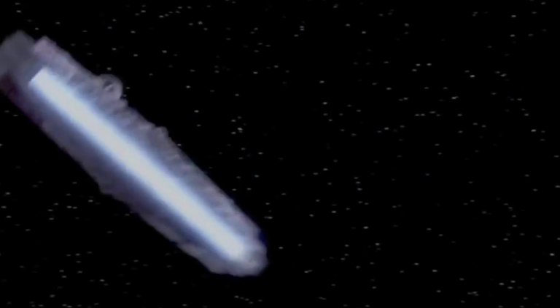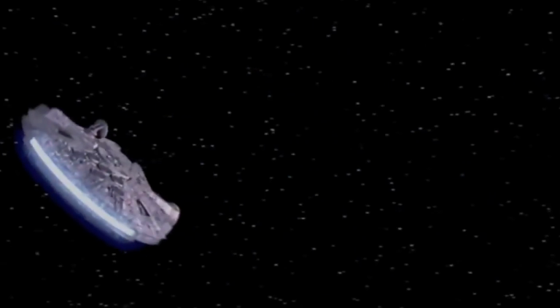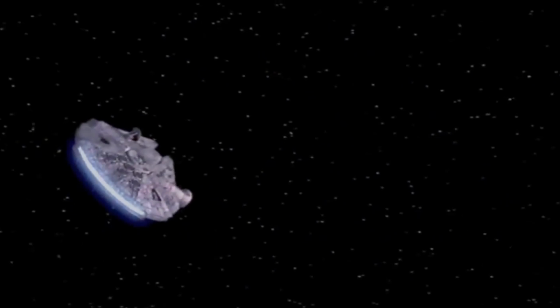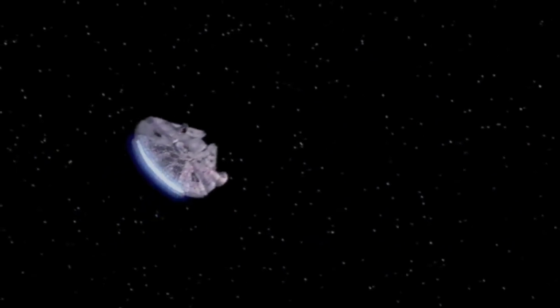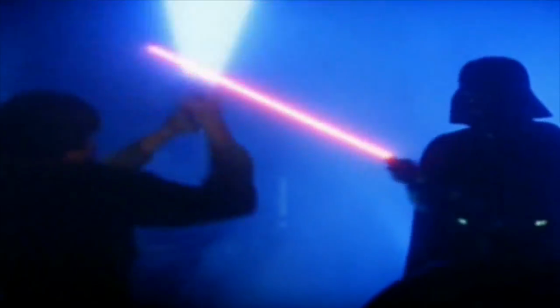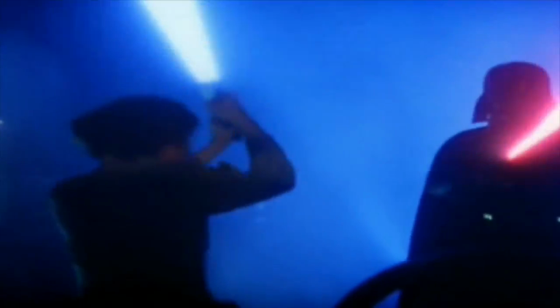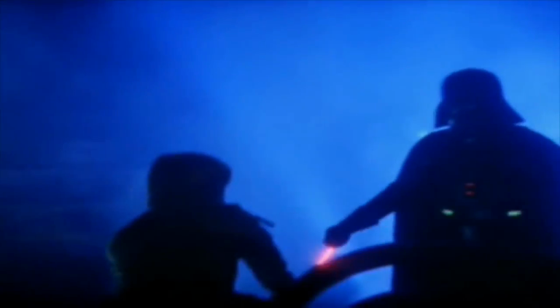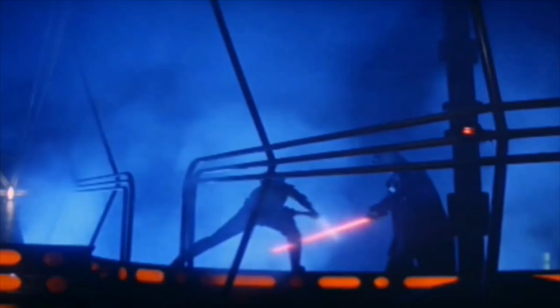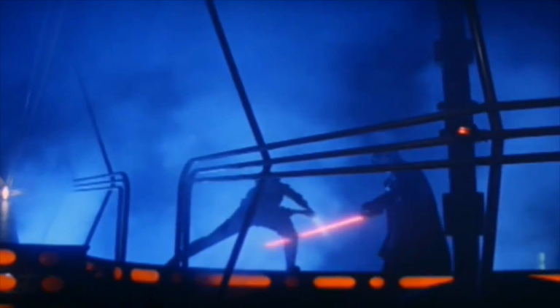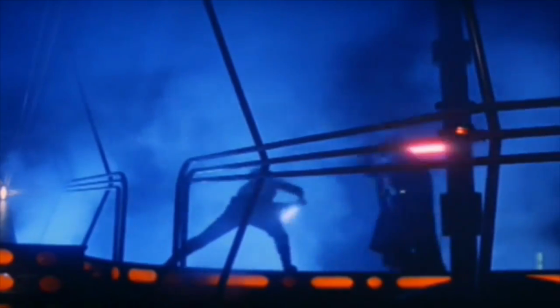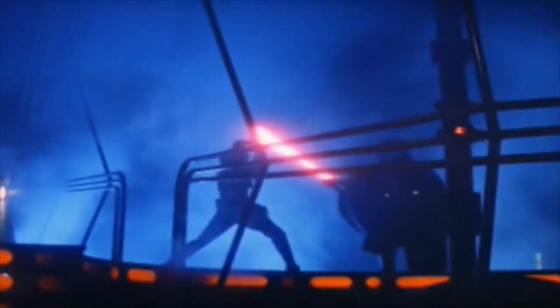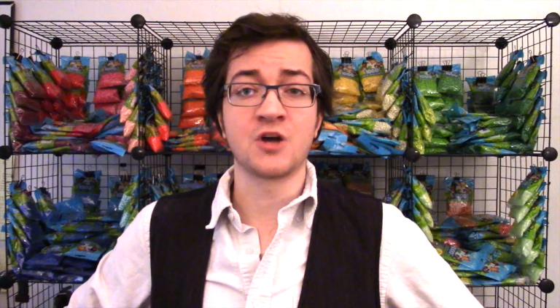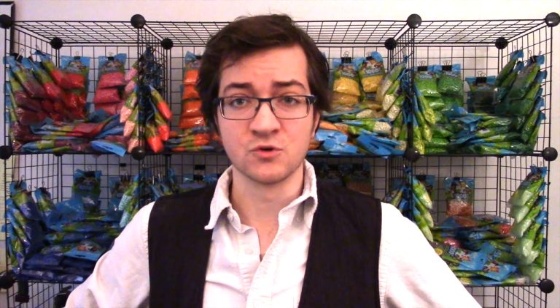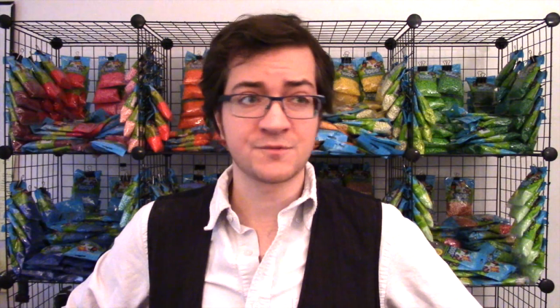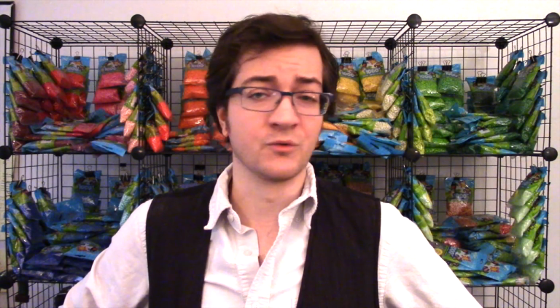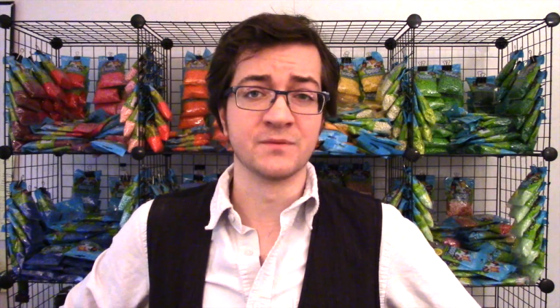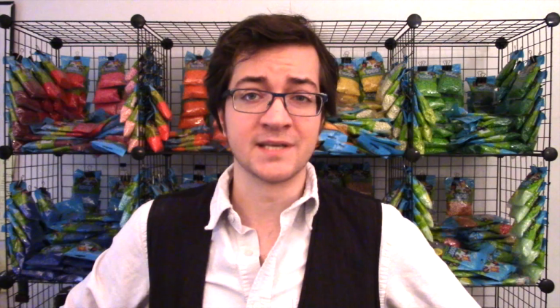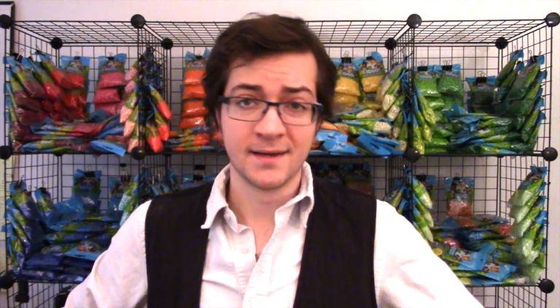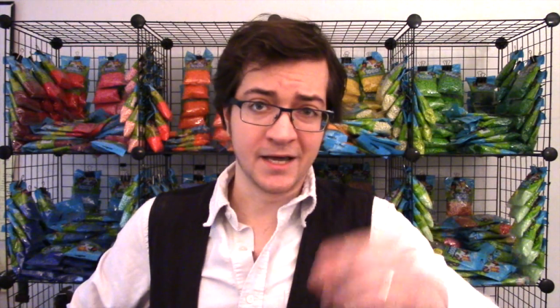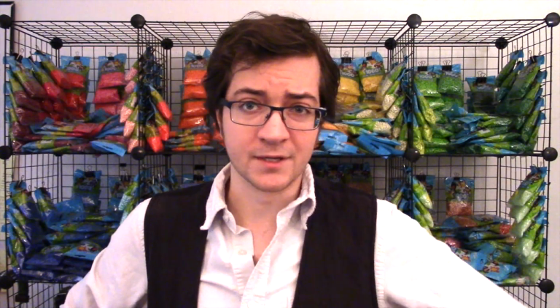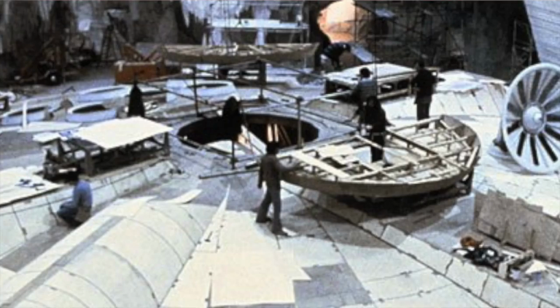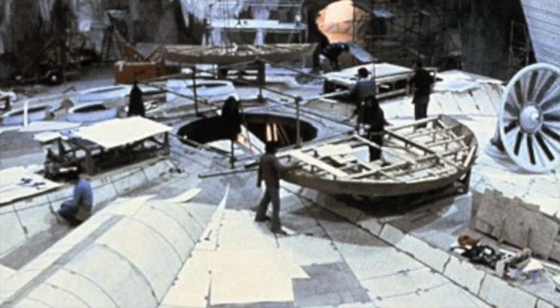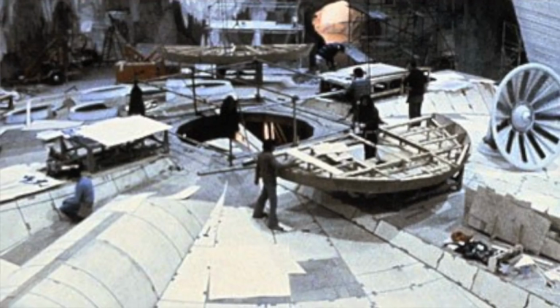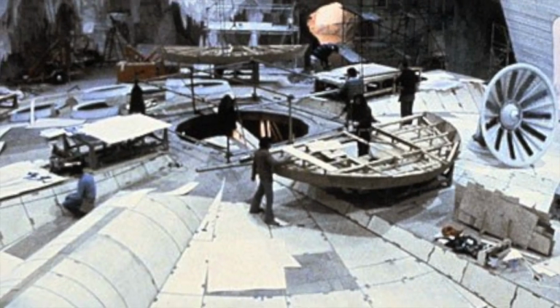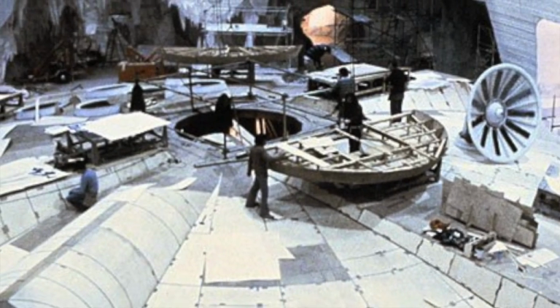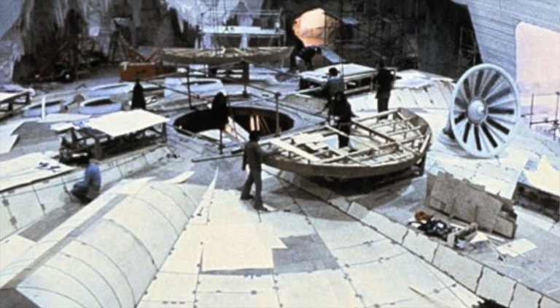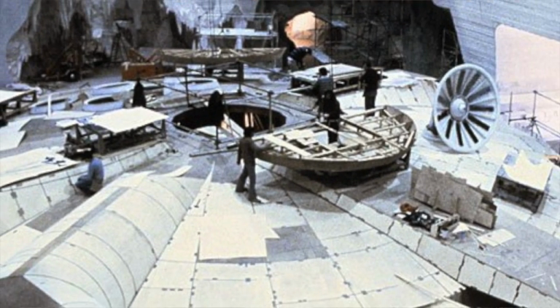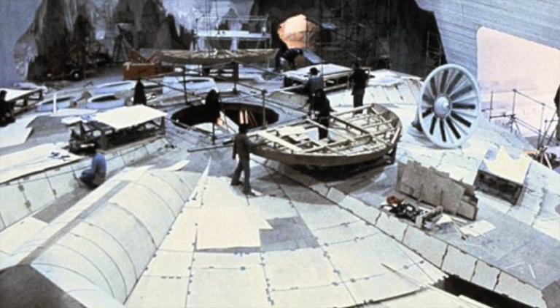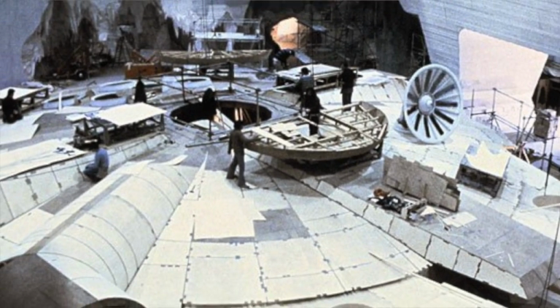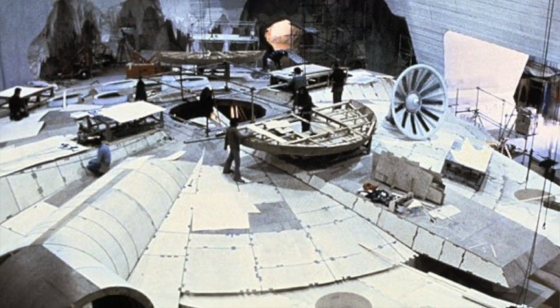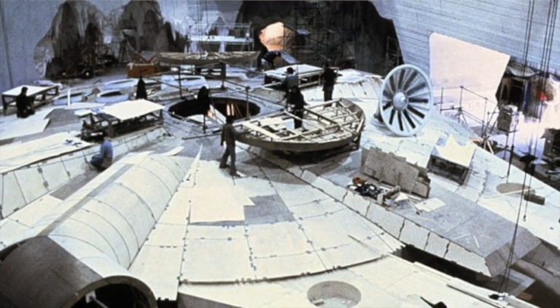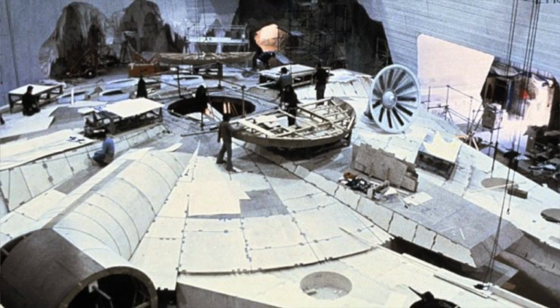The Empire Strikes Back is the most successful film of 1980. It's often referred to as the best Star Wars movie and just one of the greatest films of all time. It's also the only one of the original trilogy where a life-sized version of the Millennium Falcon was built.